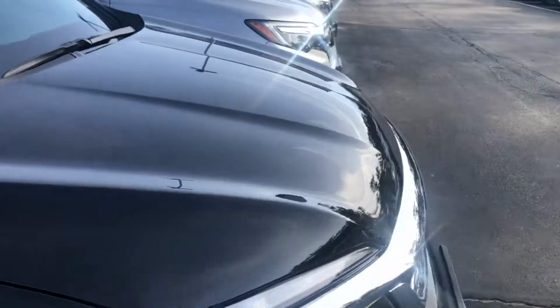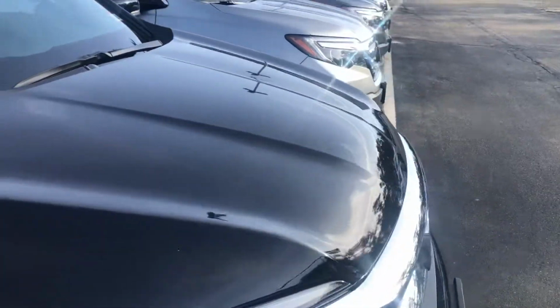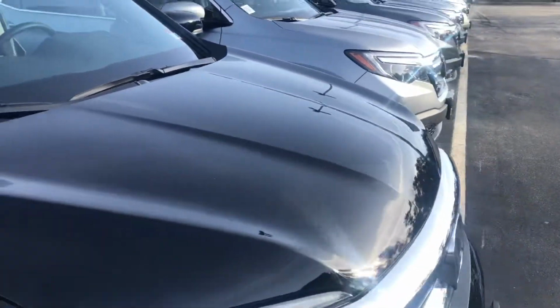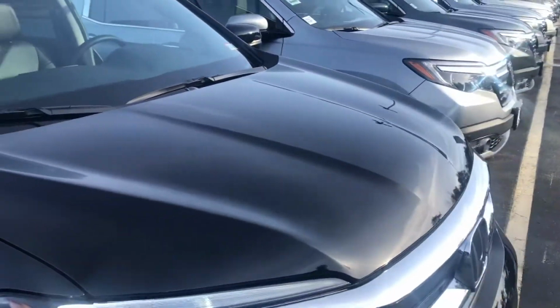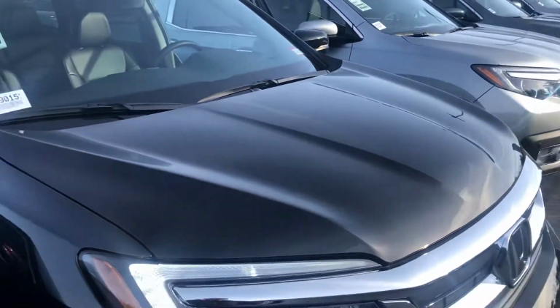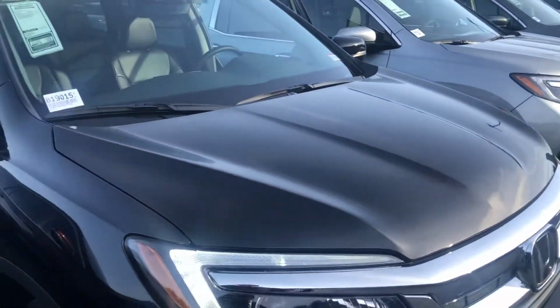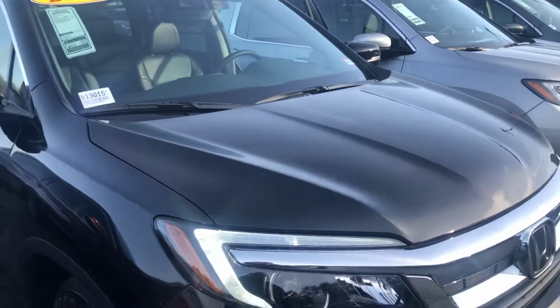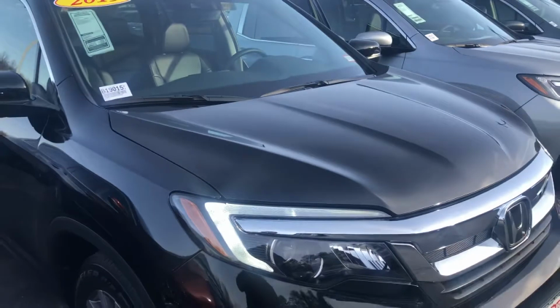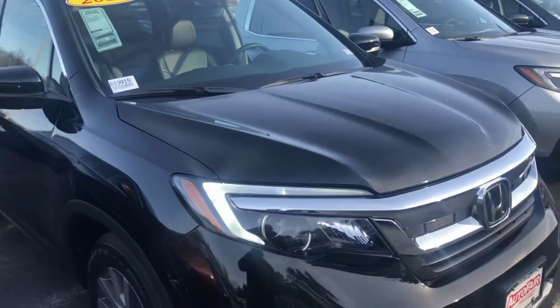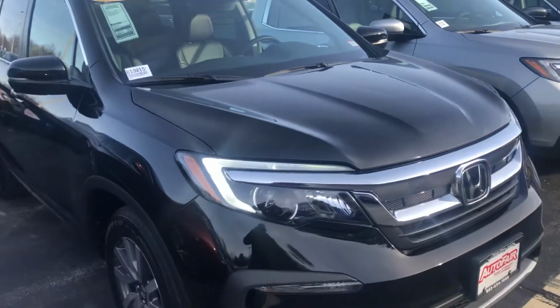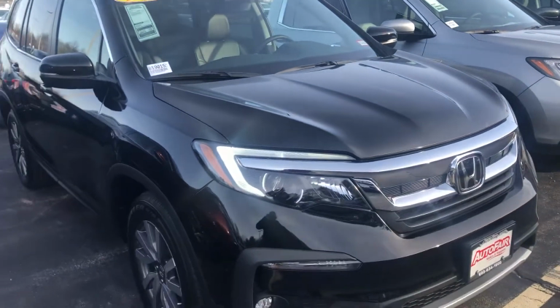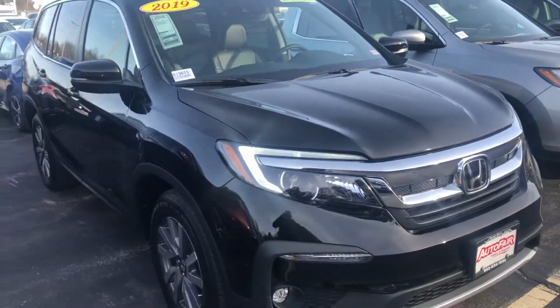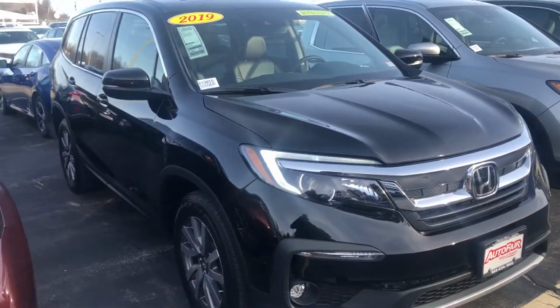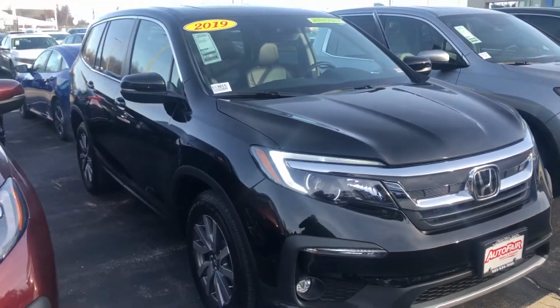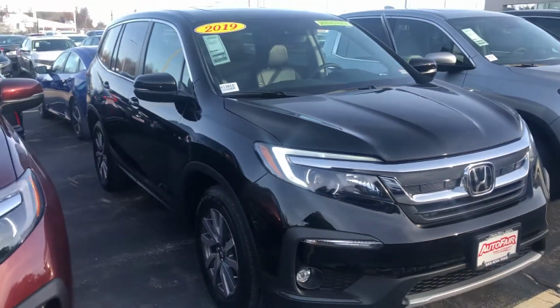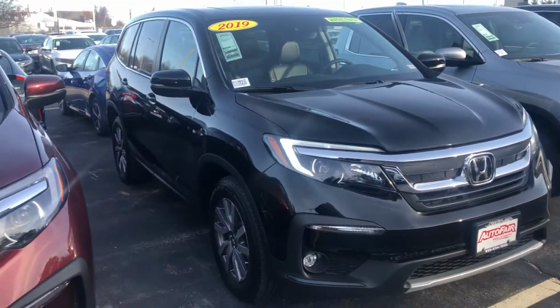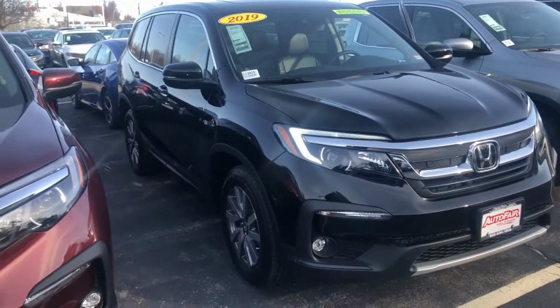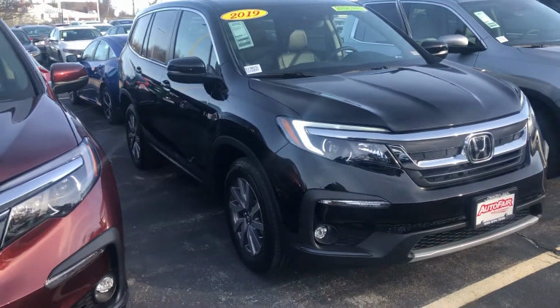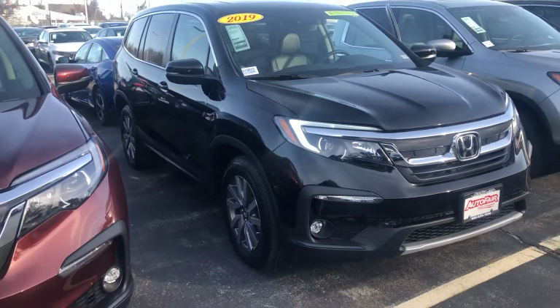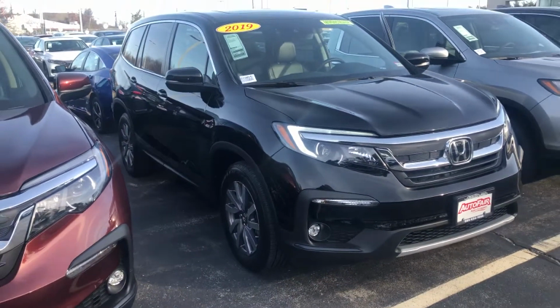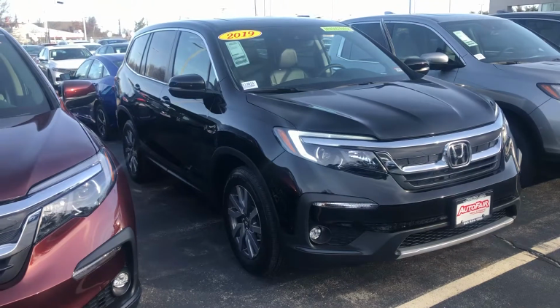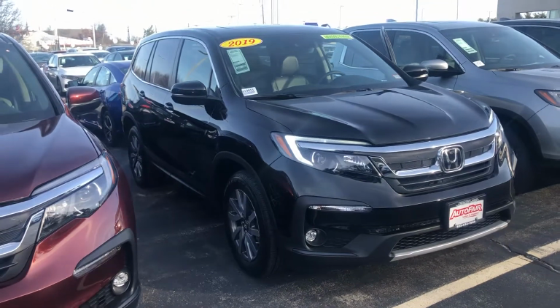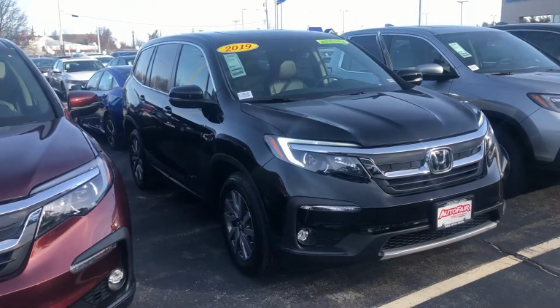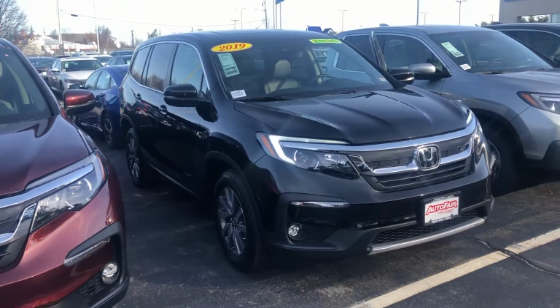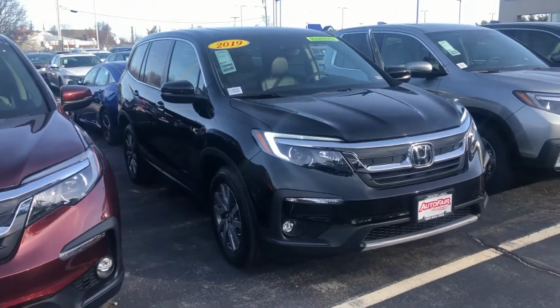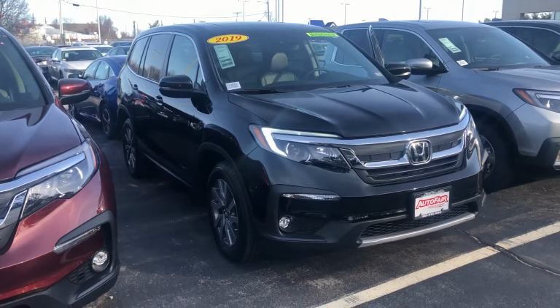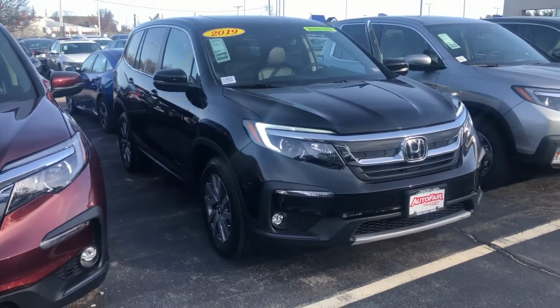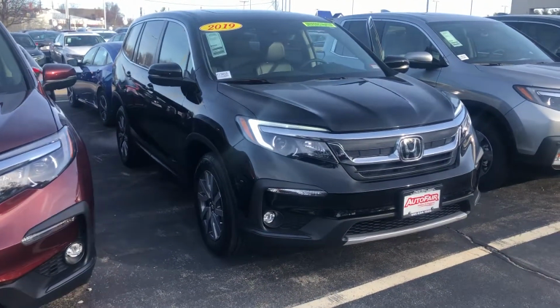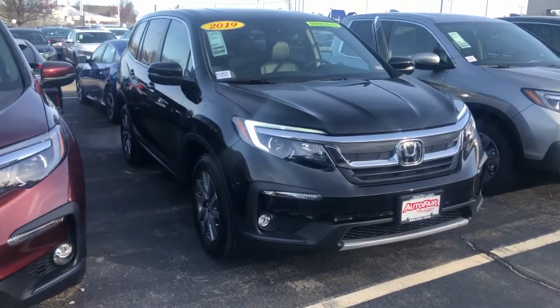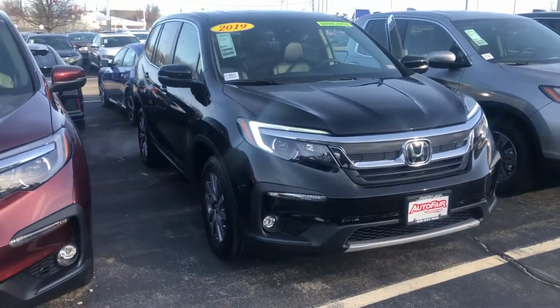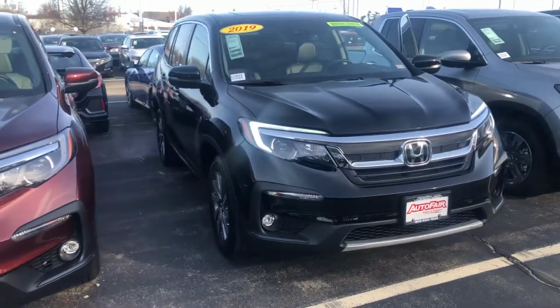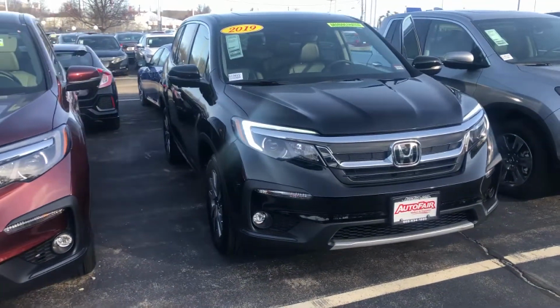We also have a price protection policy here at AutoFair for peace of mind before and after the sale. Find a lower written quote on this vehicle — we will match it, beat it, or cut you a check for $250. It's that simple, and it's all part of the AutoFair advantage.